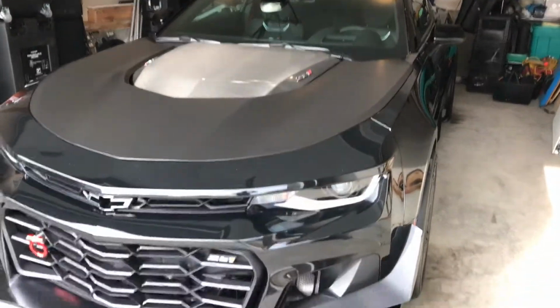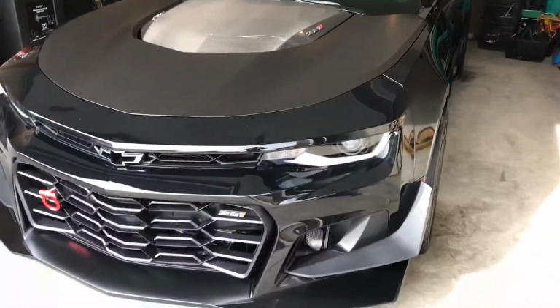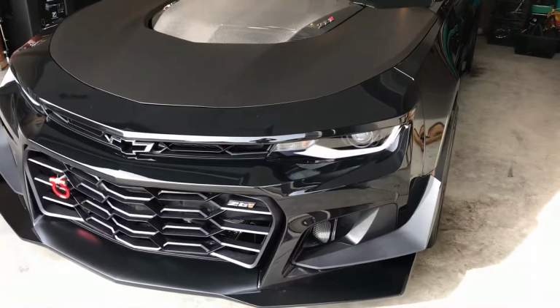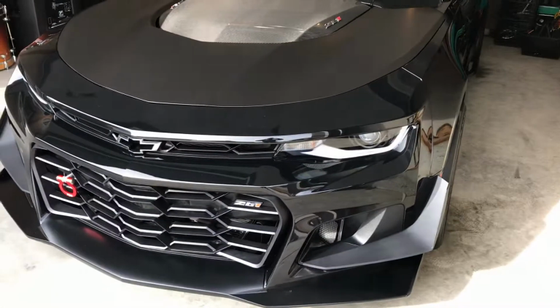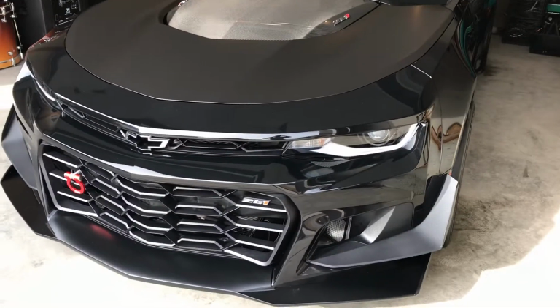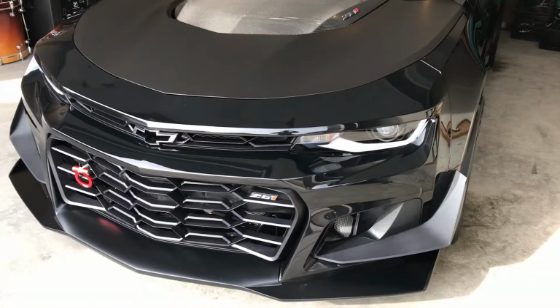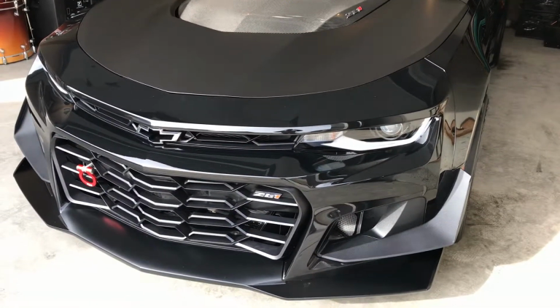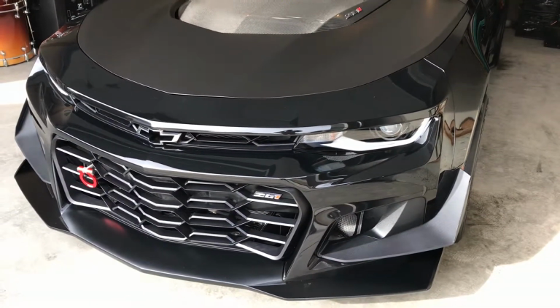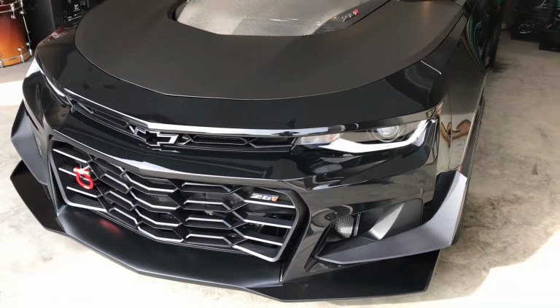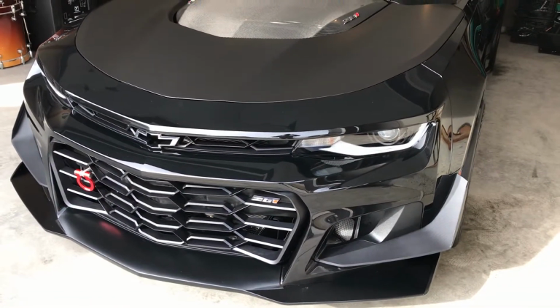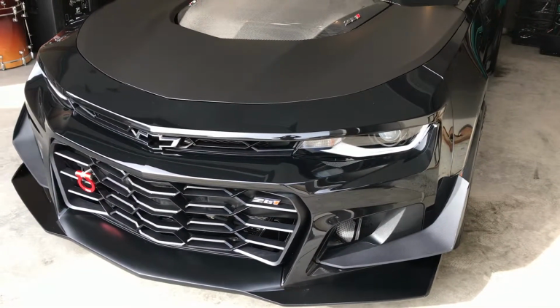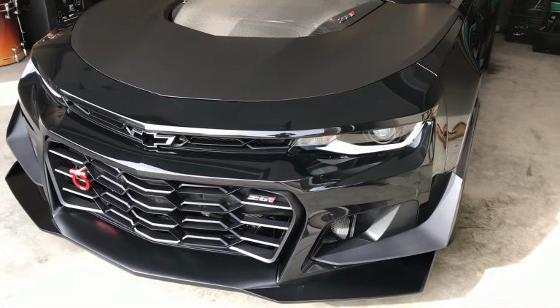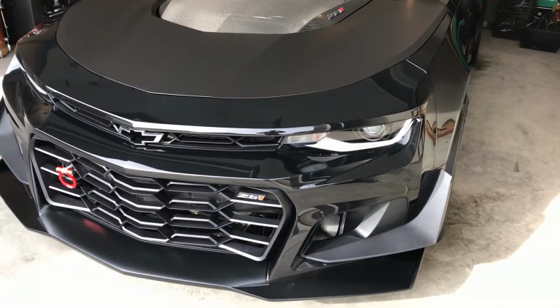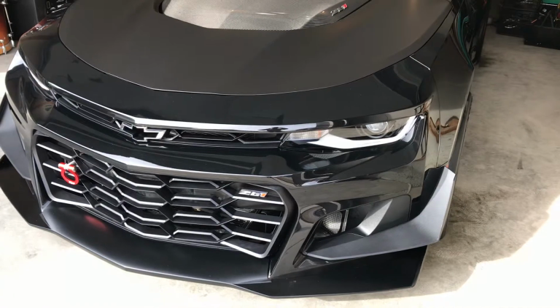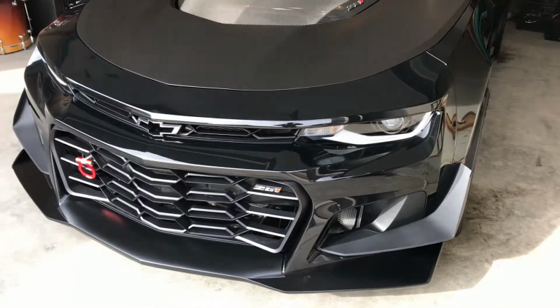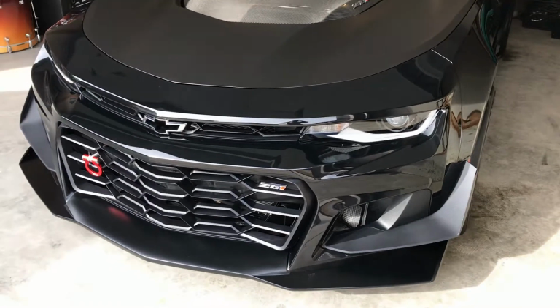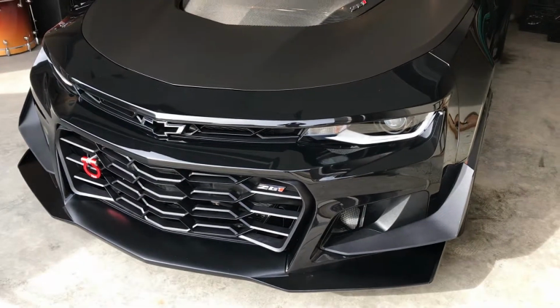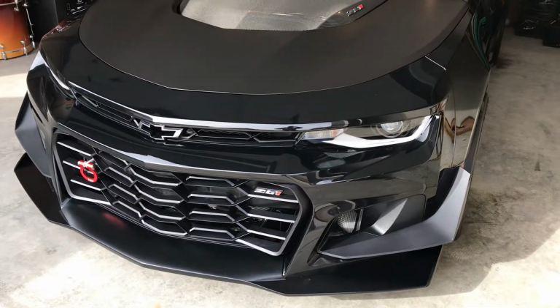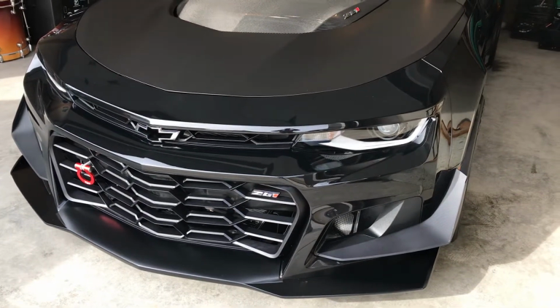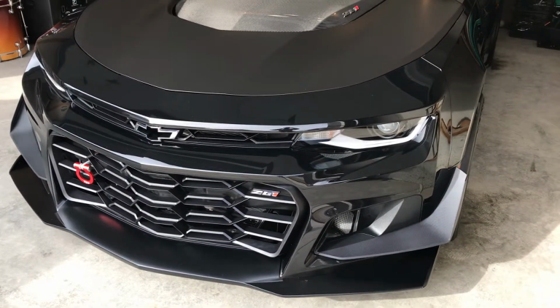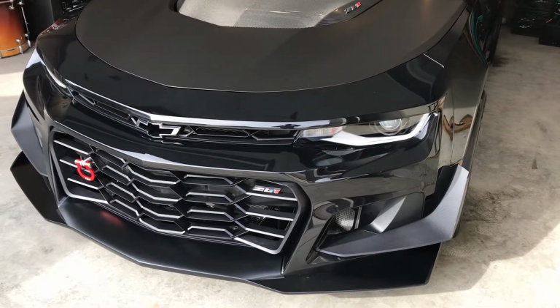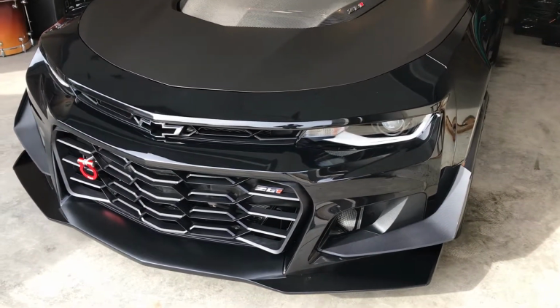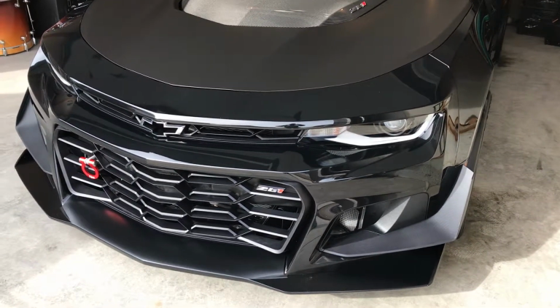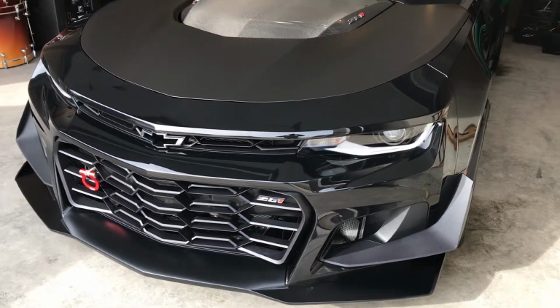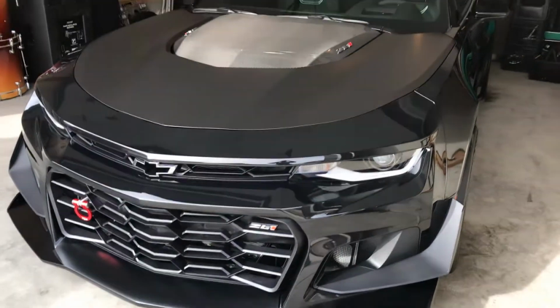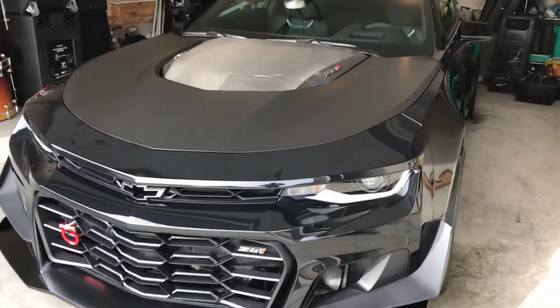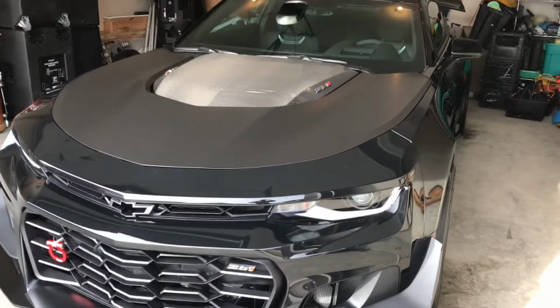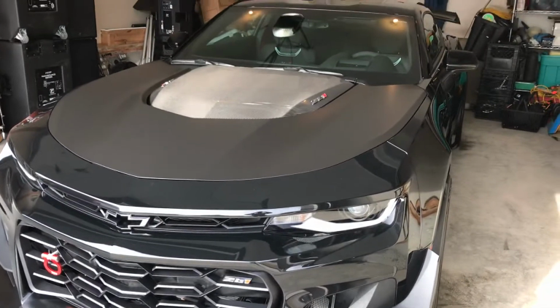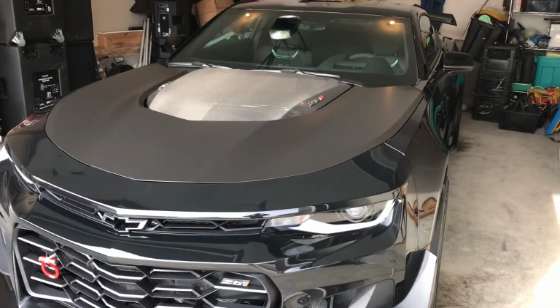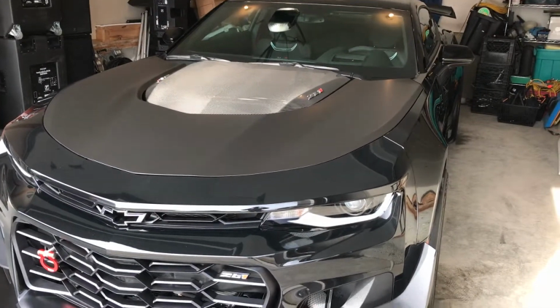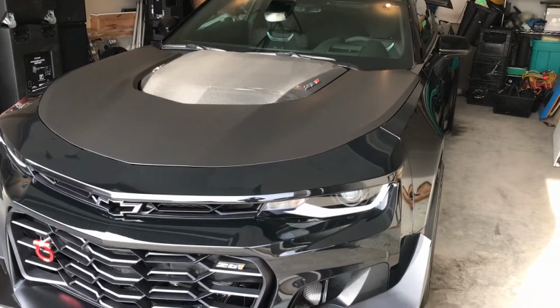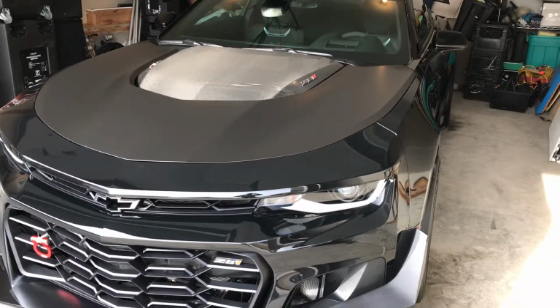If you've got a car, a boat, truck — whatever it is that you might want to get polished or ceramic coated — leave me a message on my Facebook page at Sid's Auto Detailing or go to my website at SidsDetailing.com and I'll be glad to come out and help you out. Have a great day!